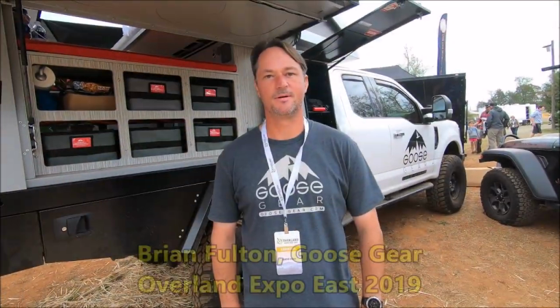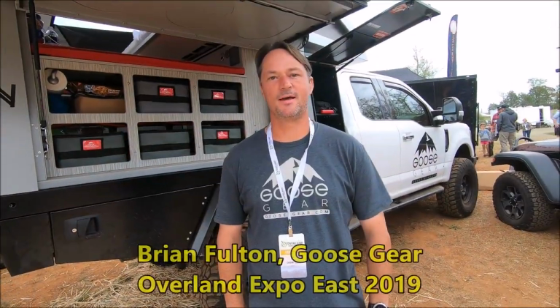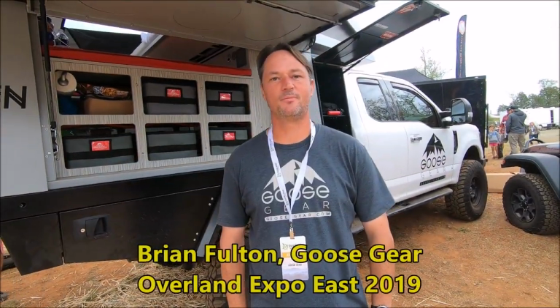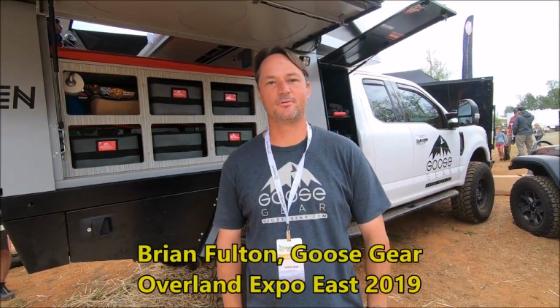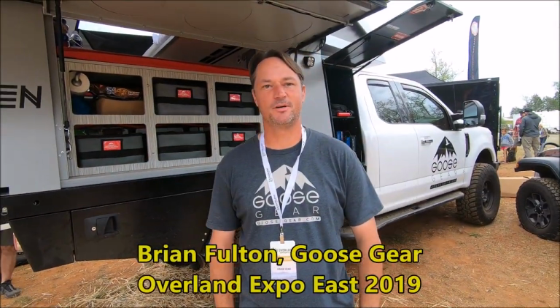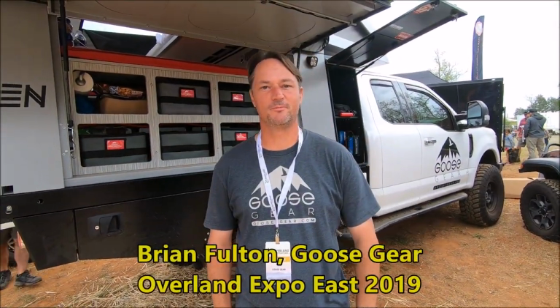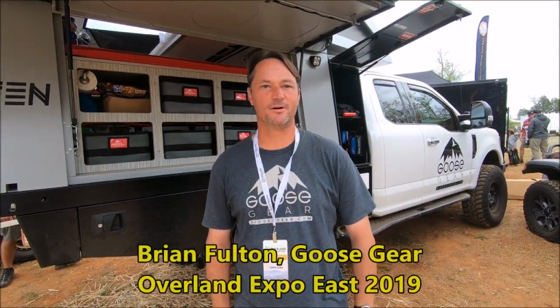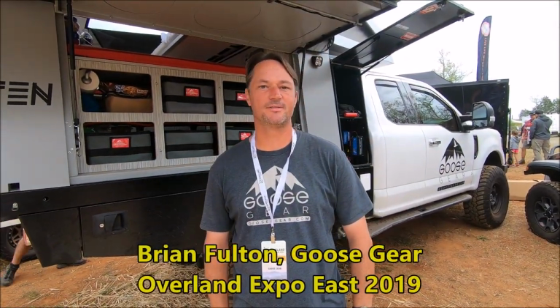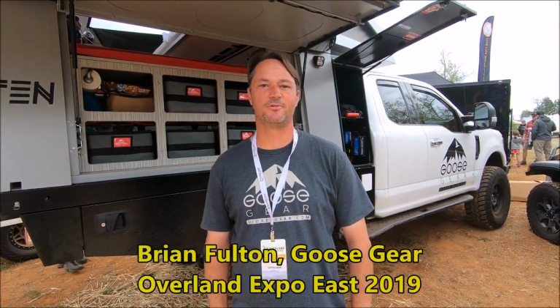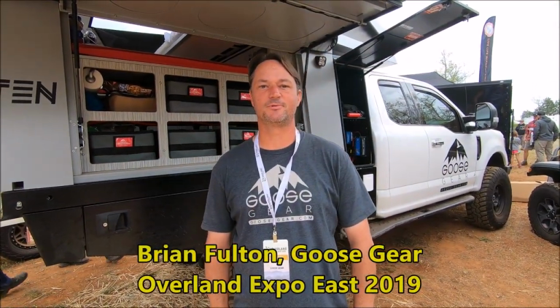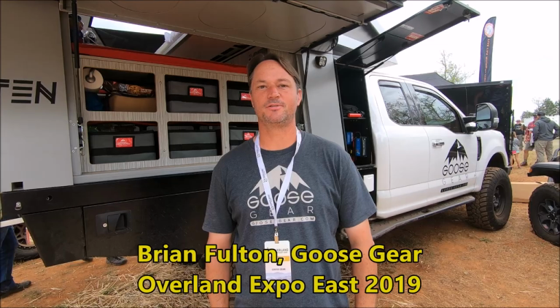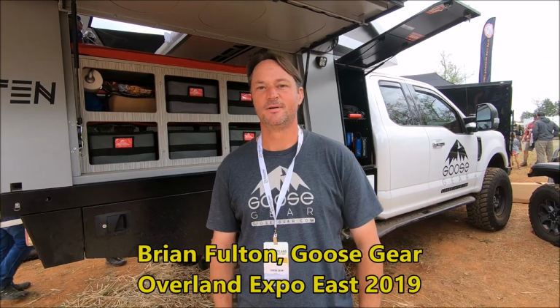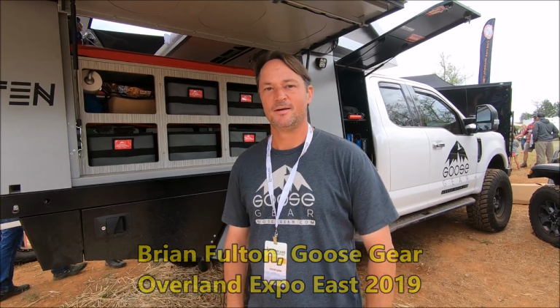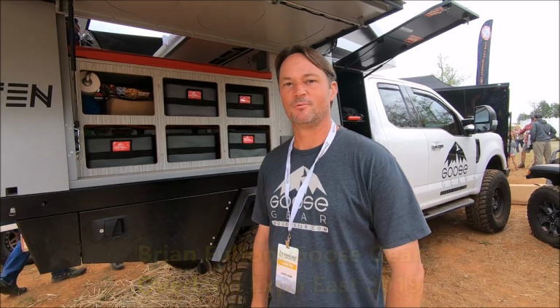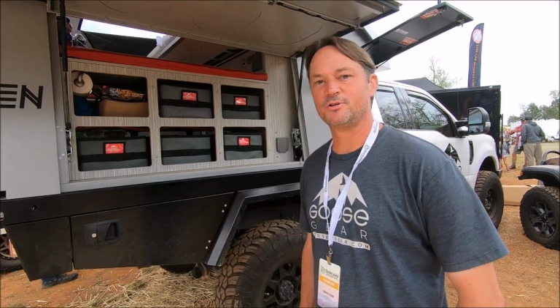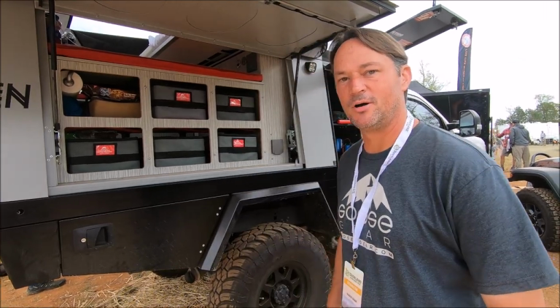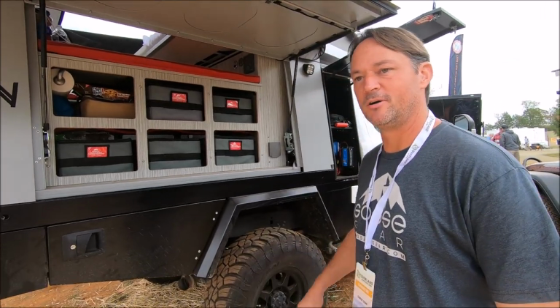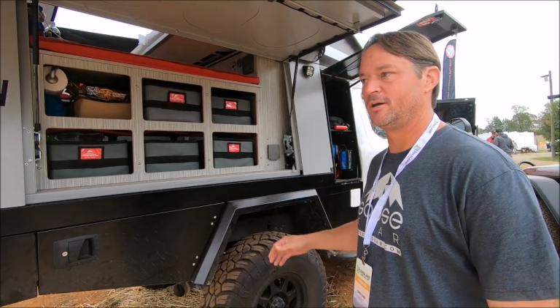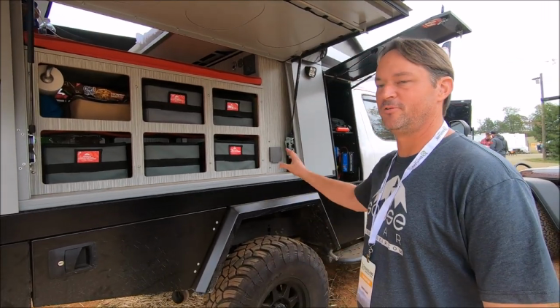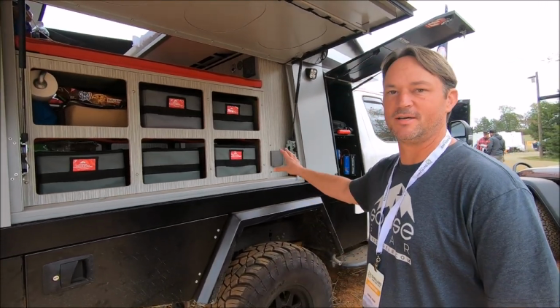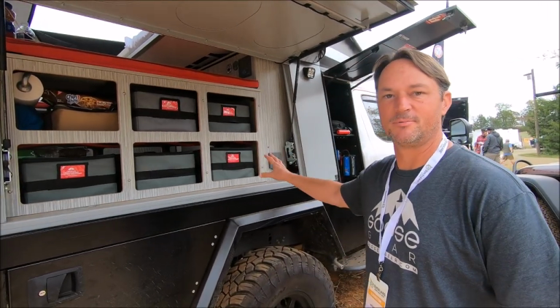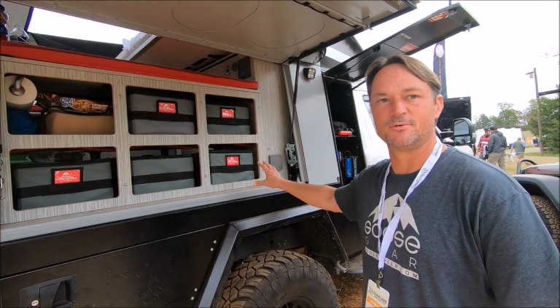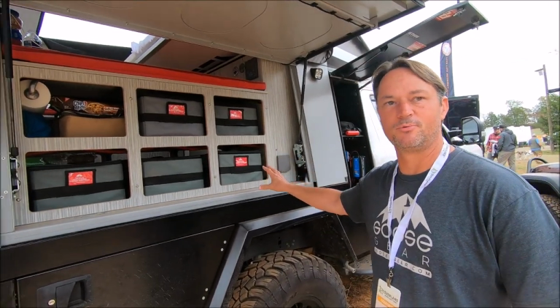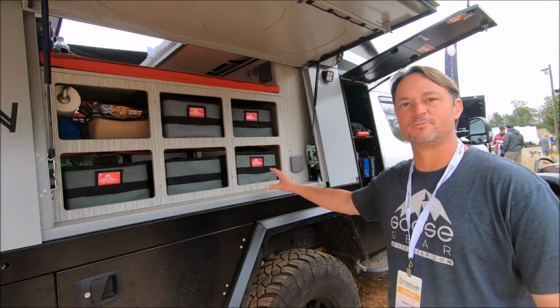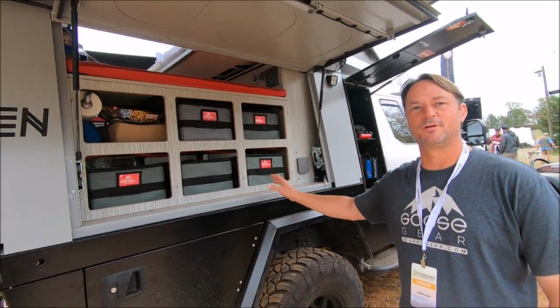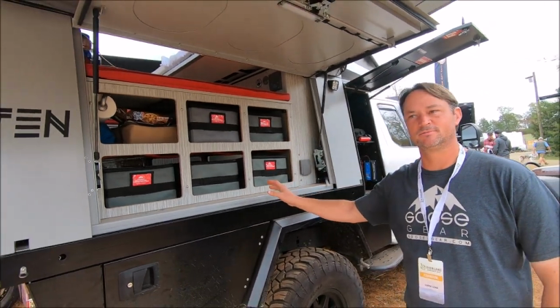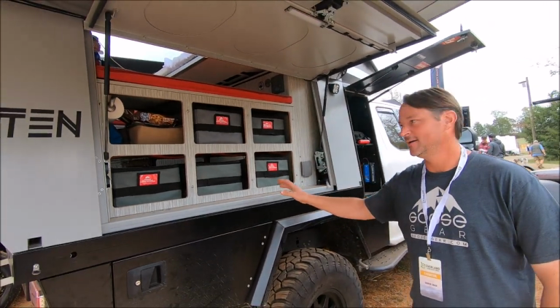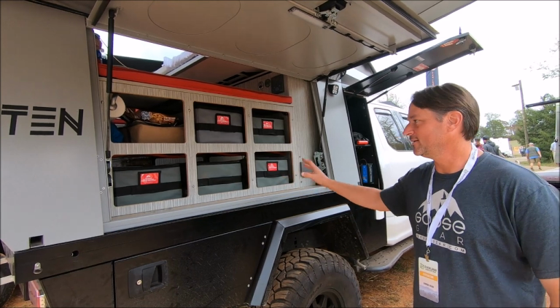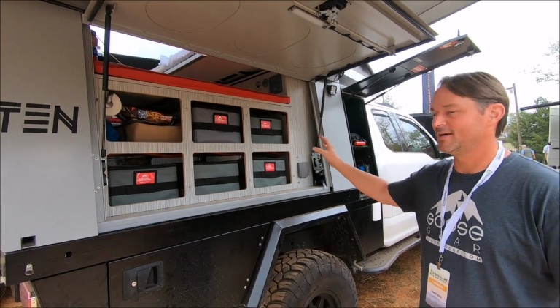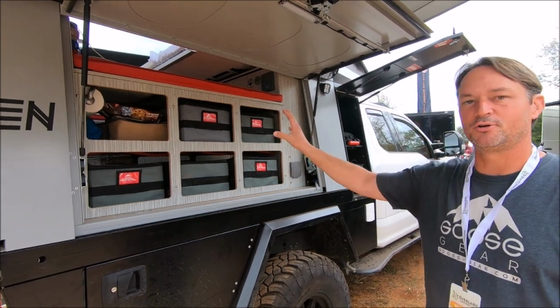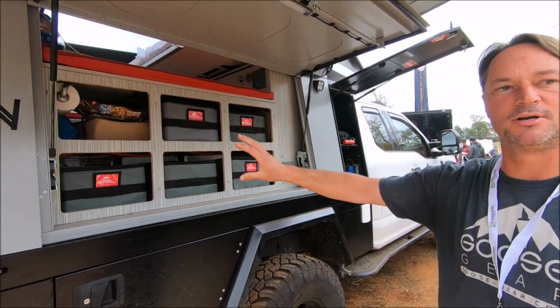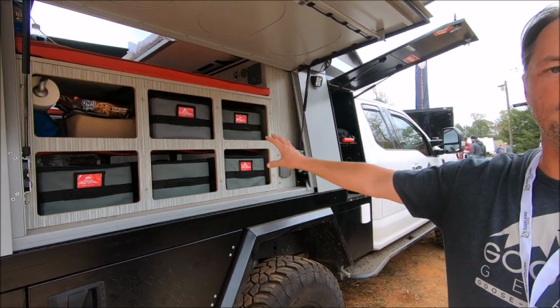I'm Brian with Goose Gear, and we're here at Overline Expo East to show off our new 5010 camper system we're importing from Germany, which obviously has our Goose Gear interior.